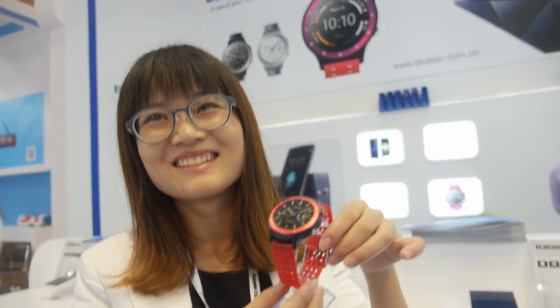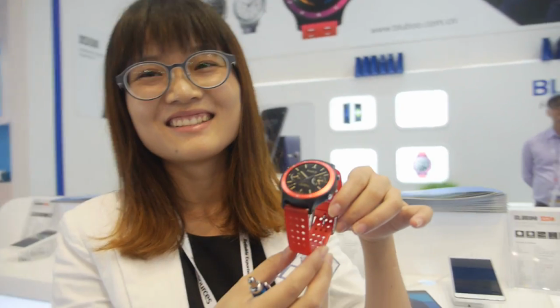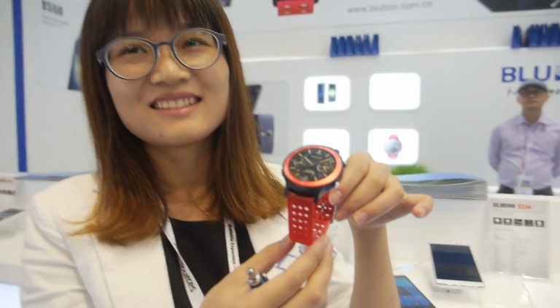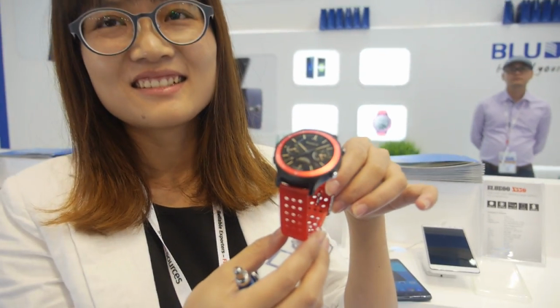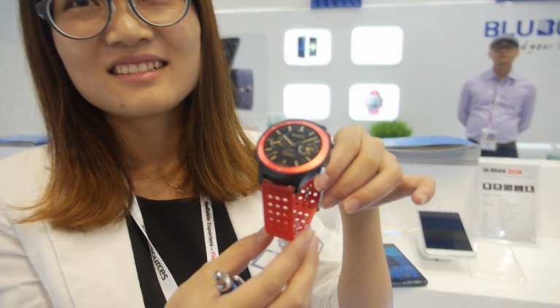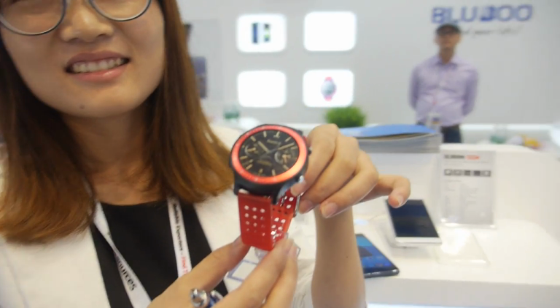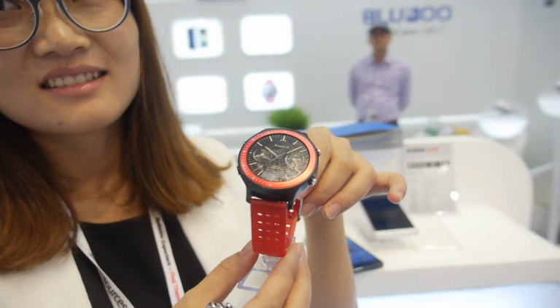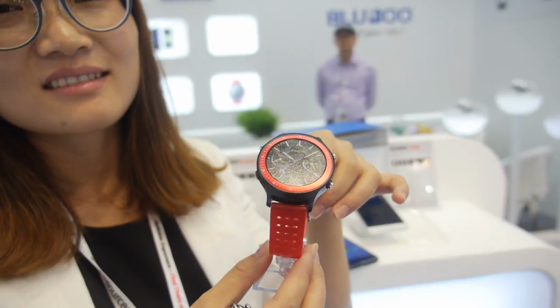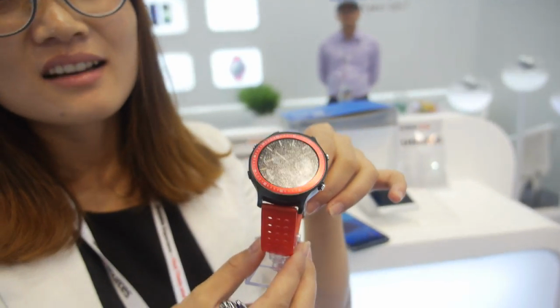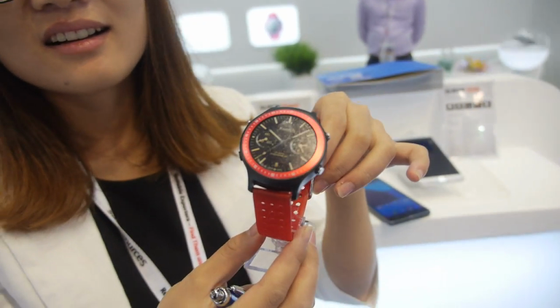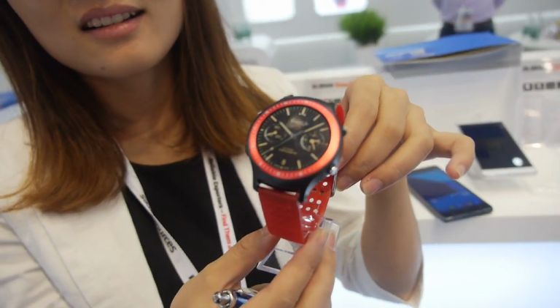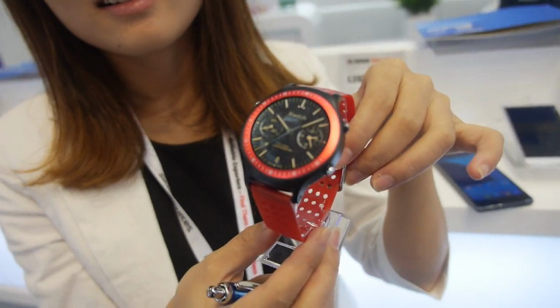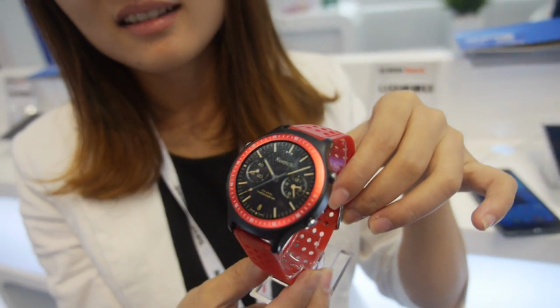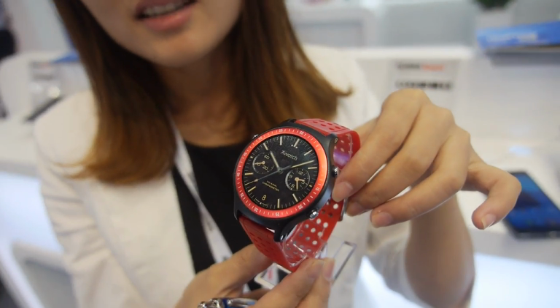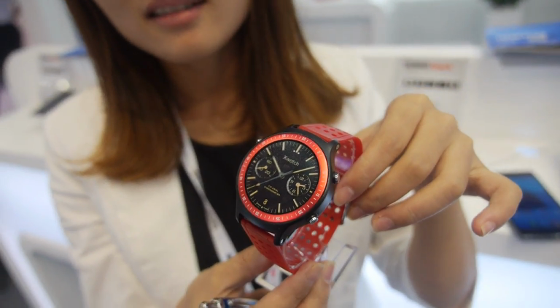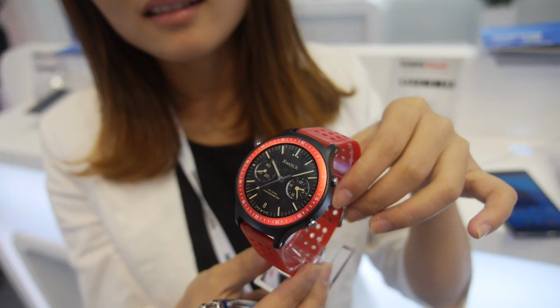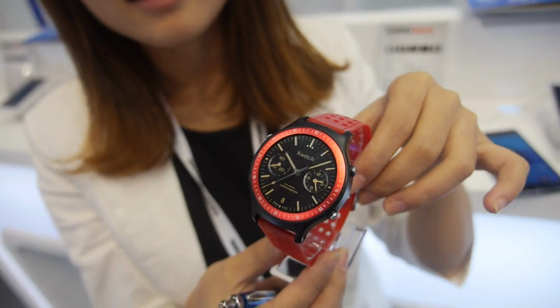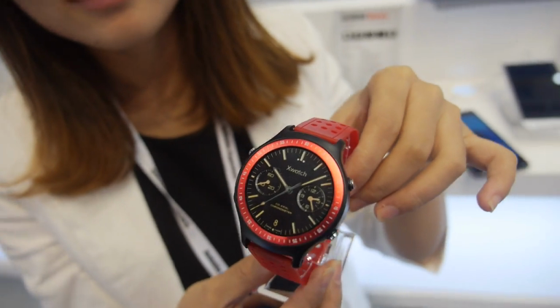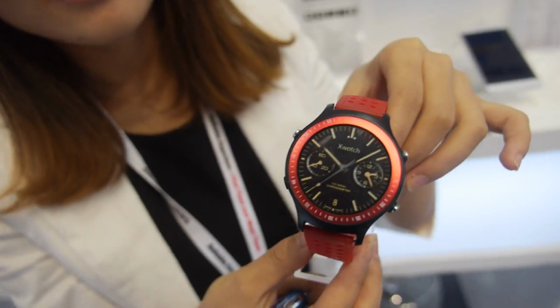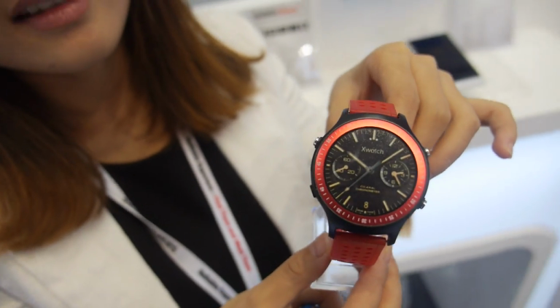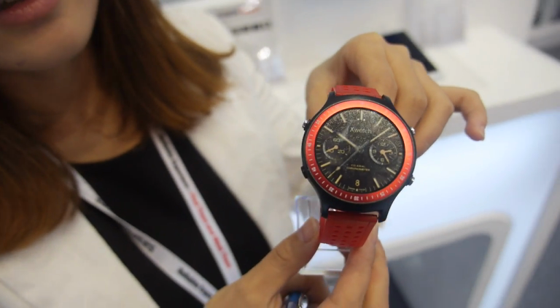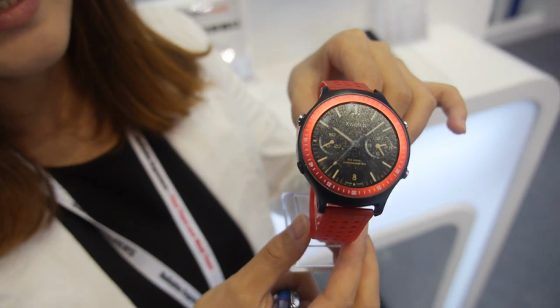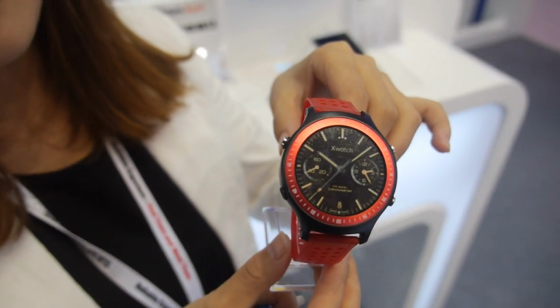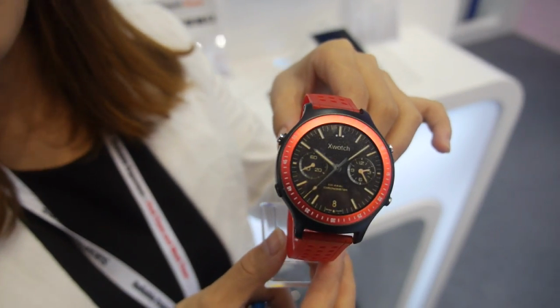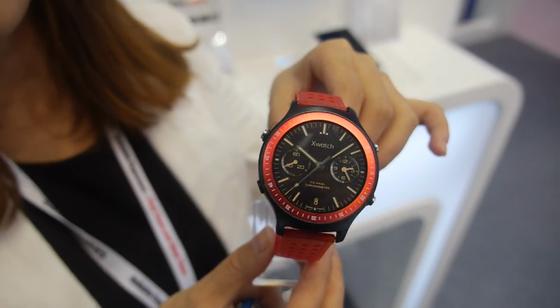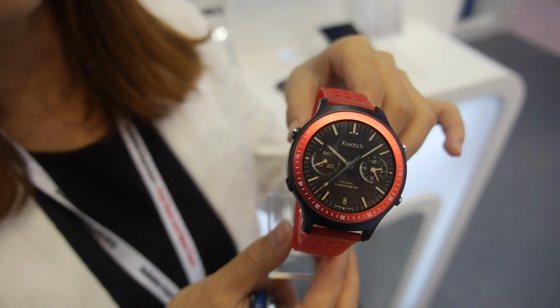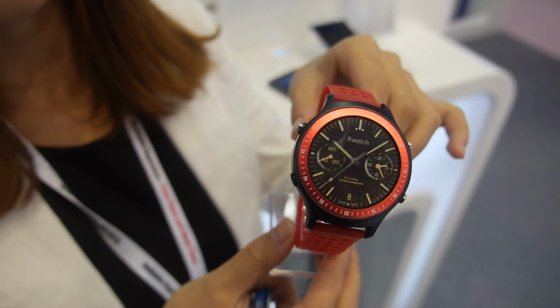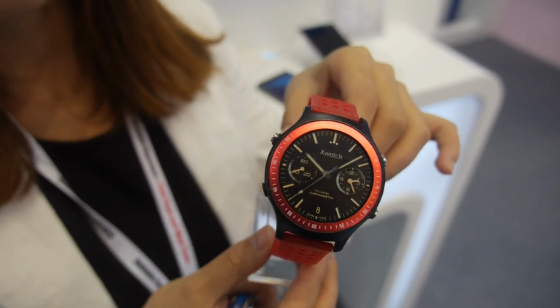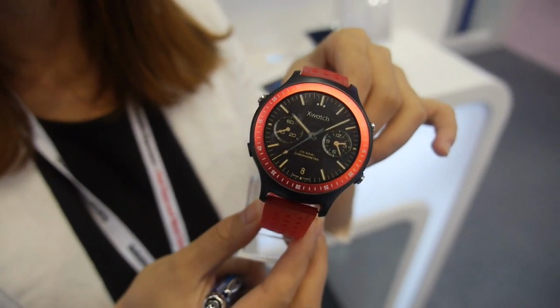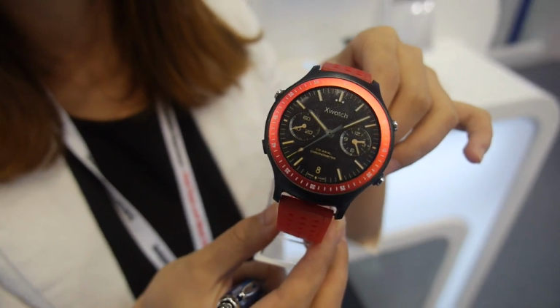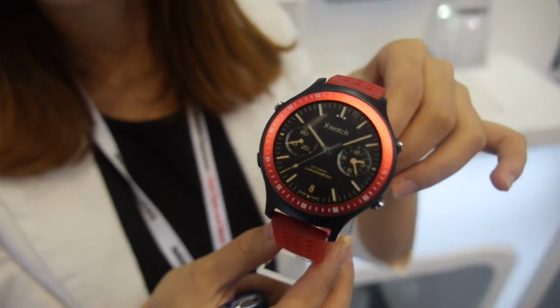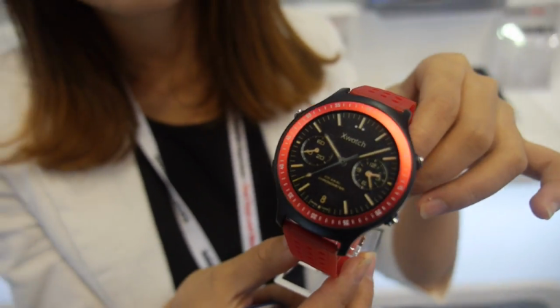Here you have Android Wear. This is a mock-up, but it's Android Wear. Is it with MediaTek? Yes, it's an Android Wear smartwatch — MediaTek, Android Wear.